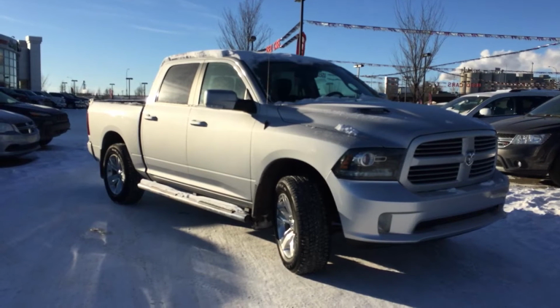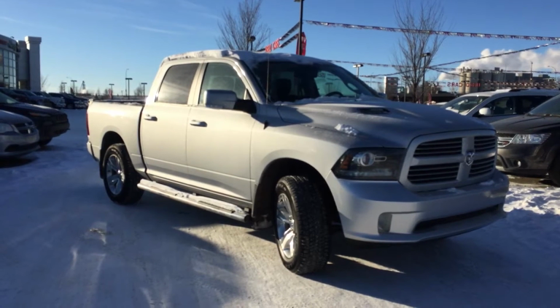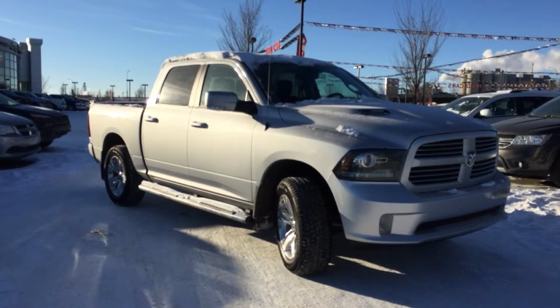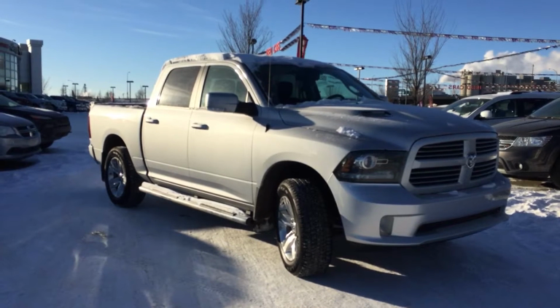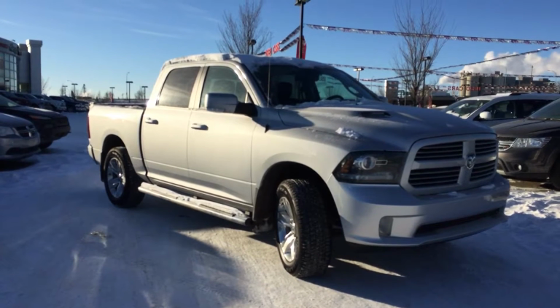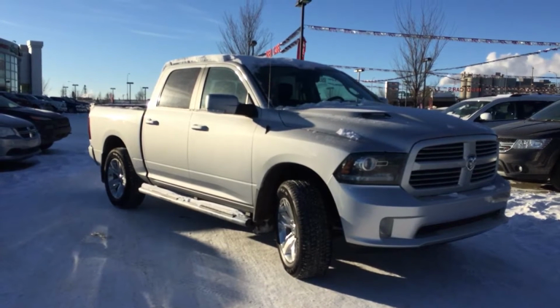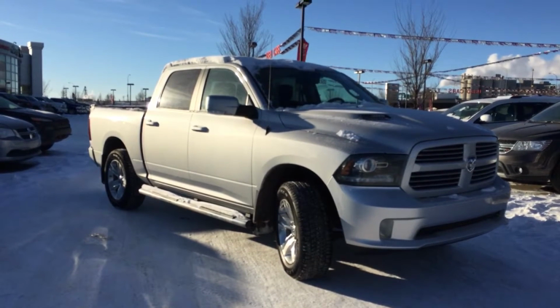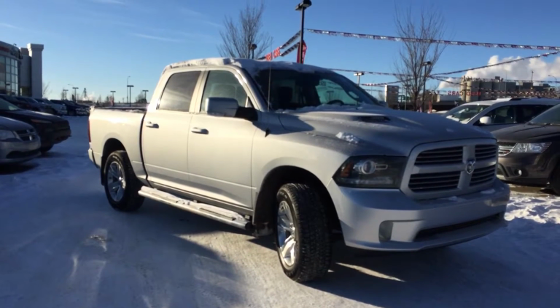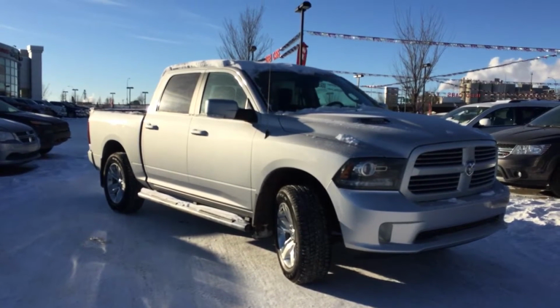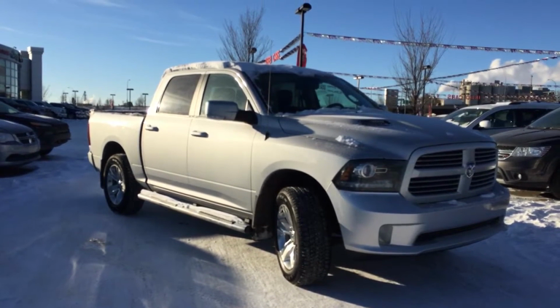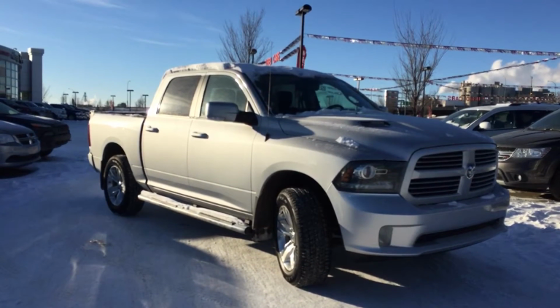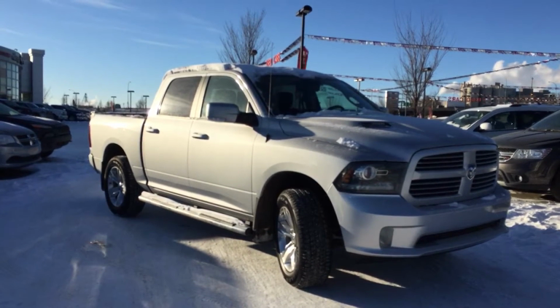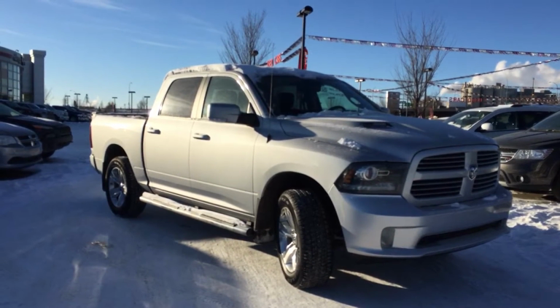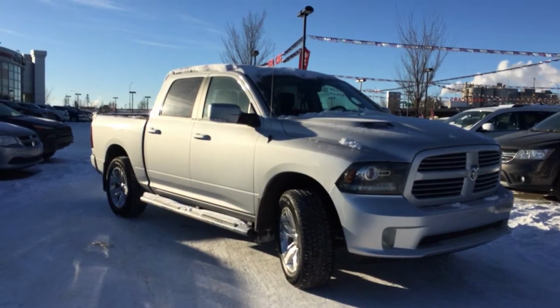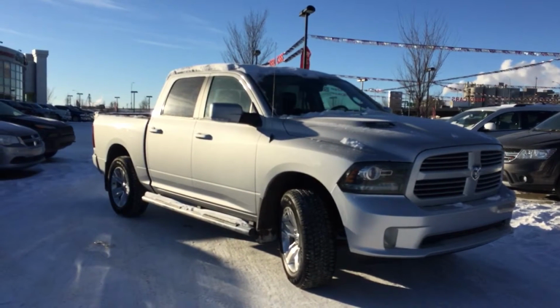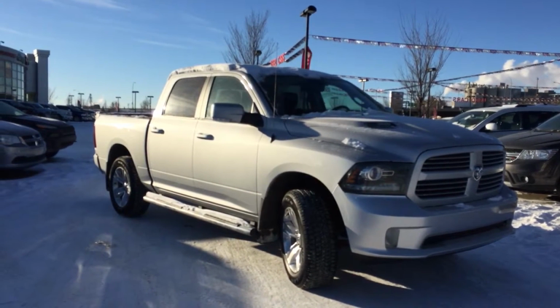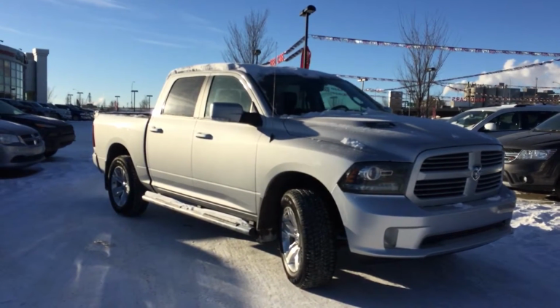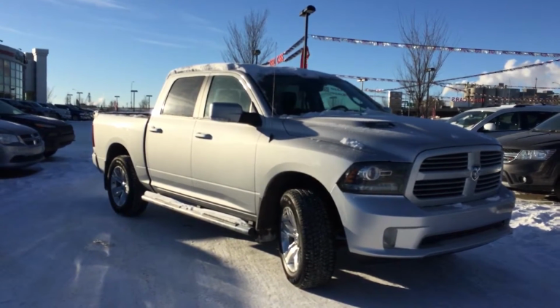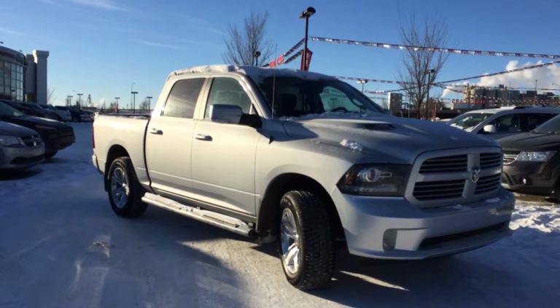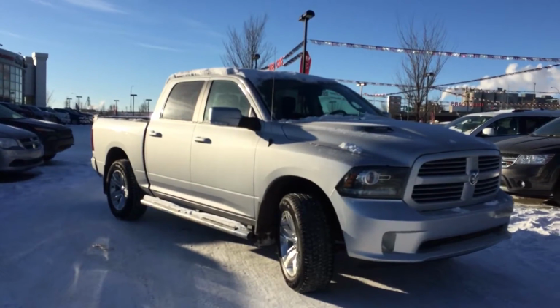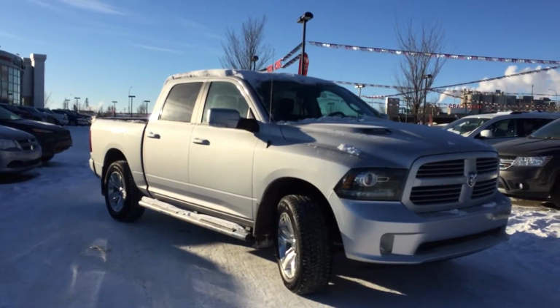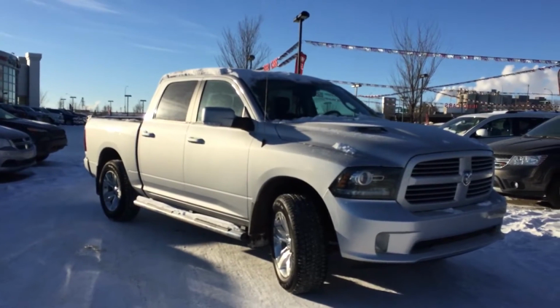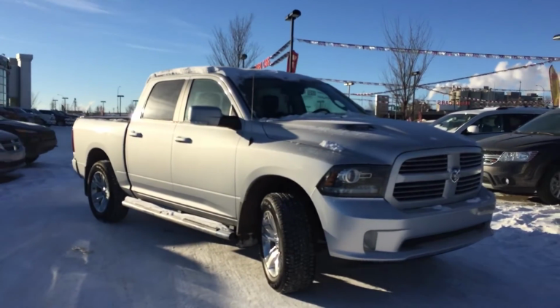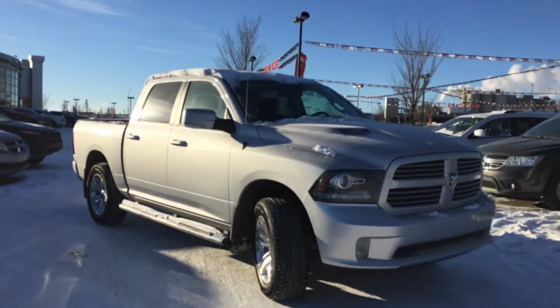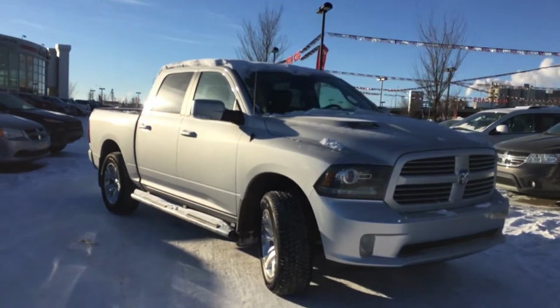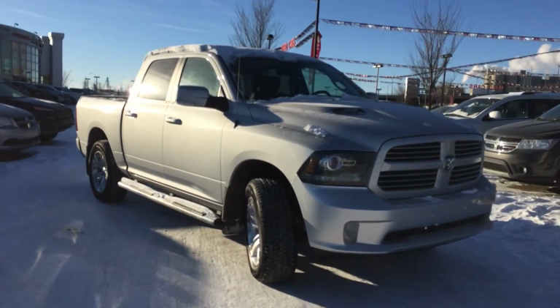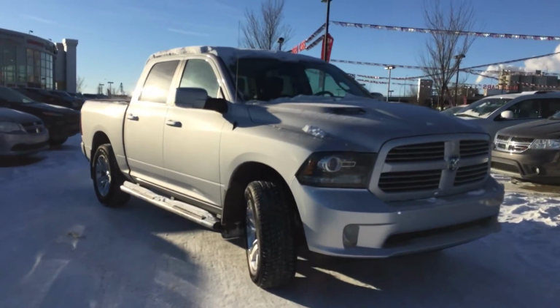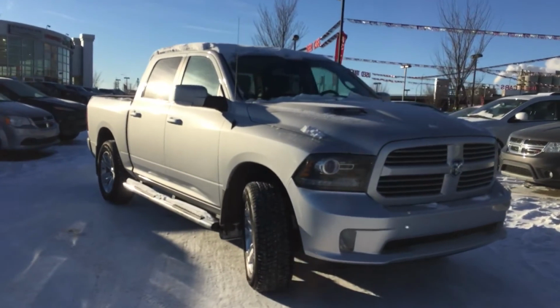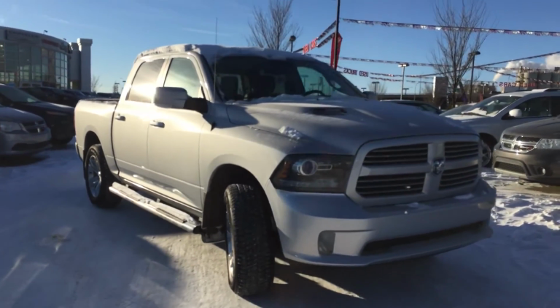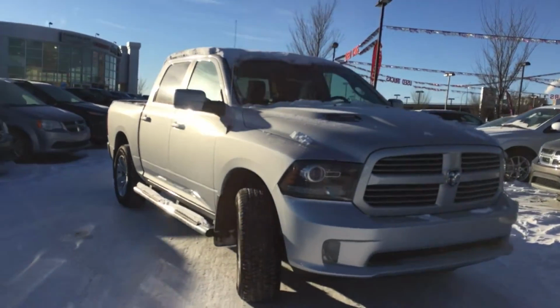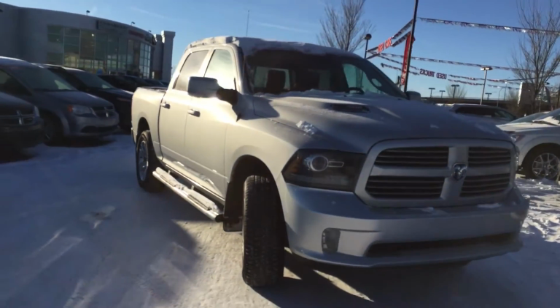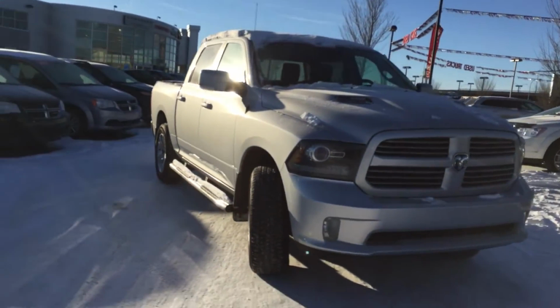Hey everyone, it's Megan with the Crosstown Auto Center. Today I'm going to take you for a walk around this 2013 Ram 1500 Sport 4x4. This is accident-free and CARPROOF verified.